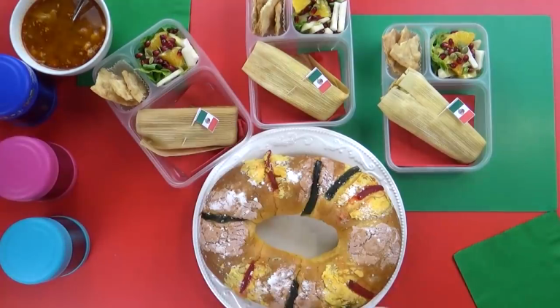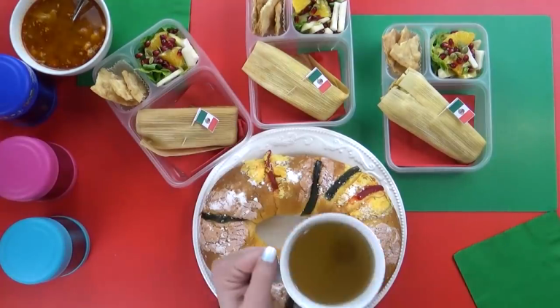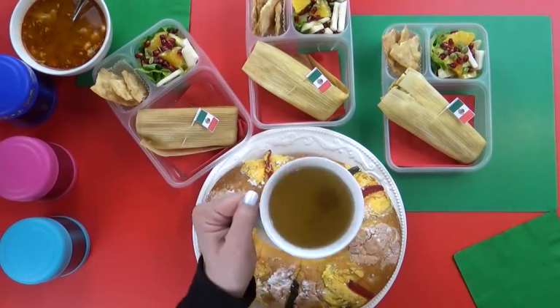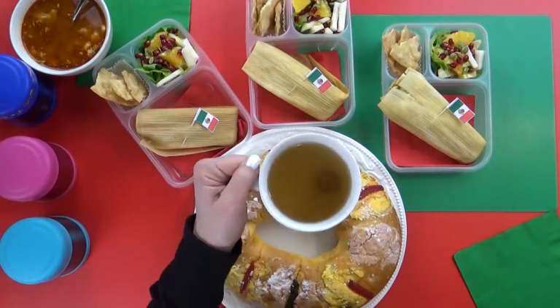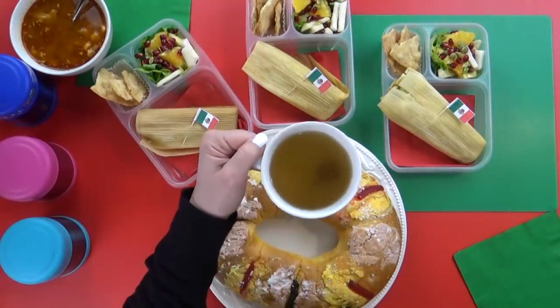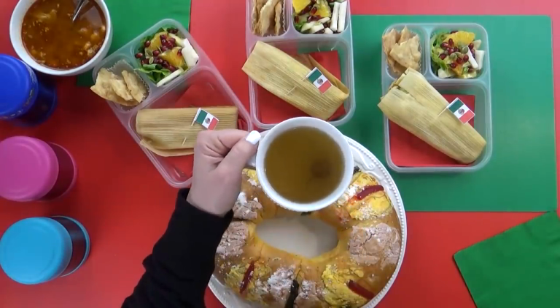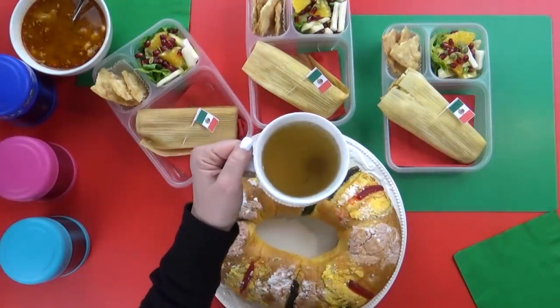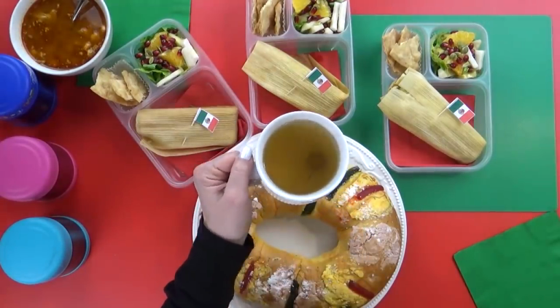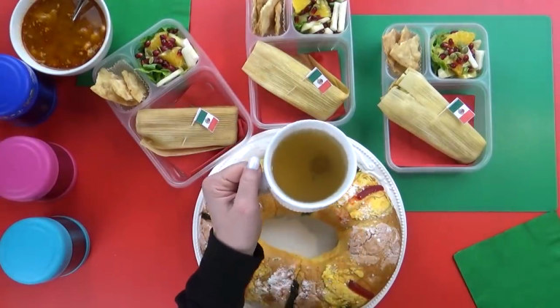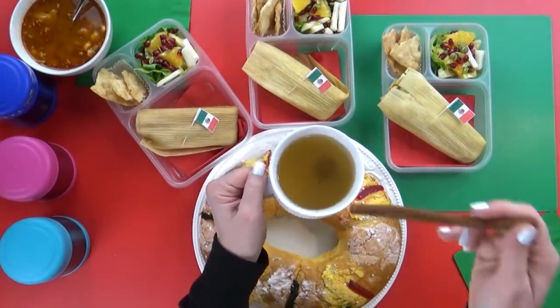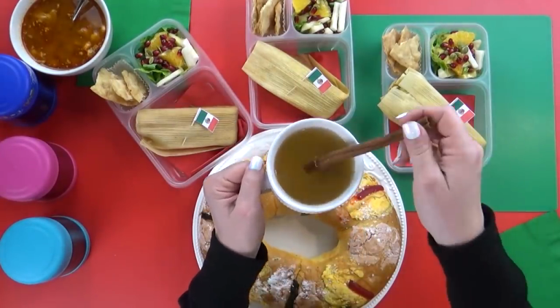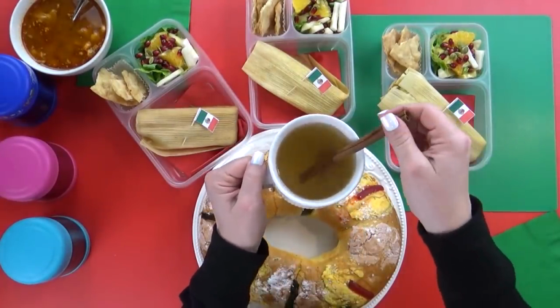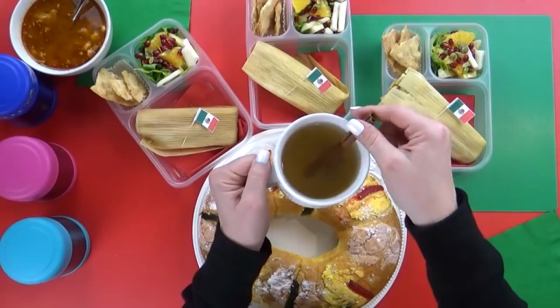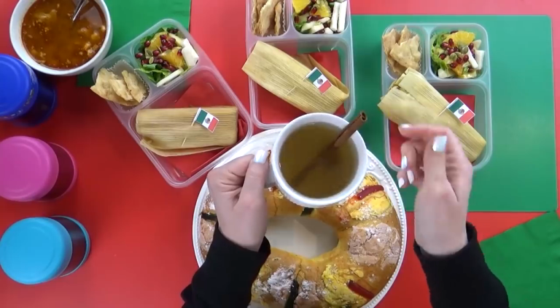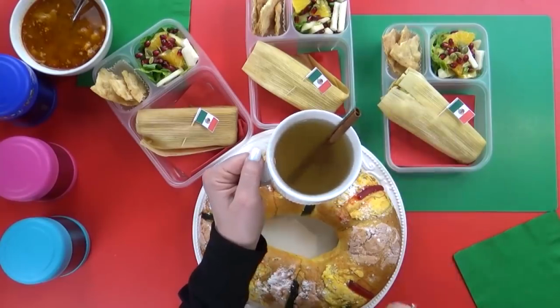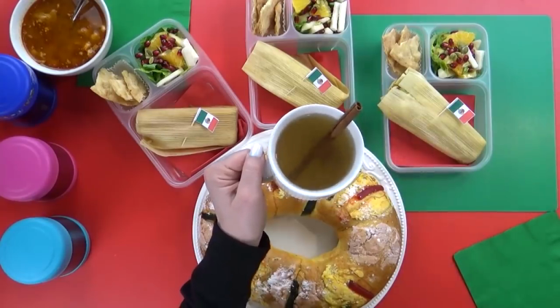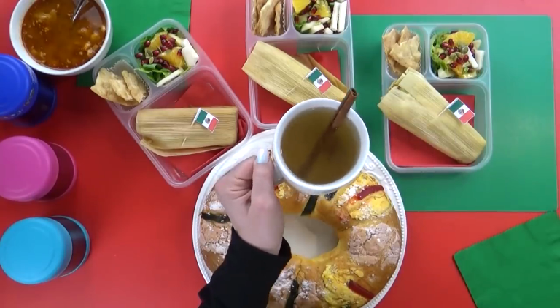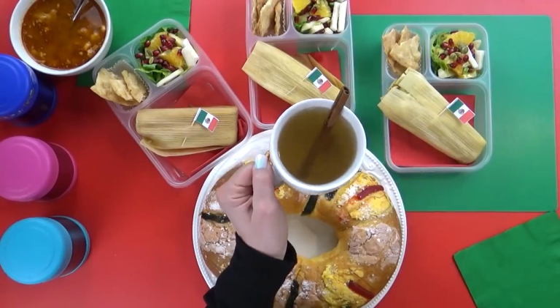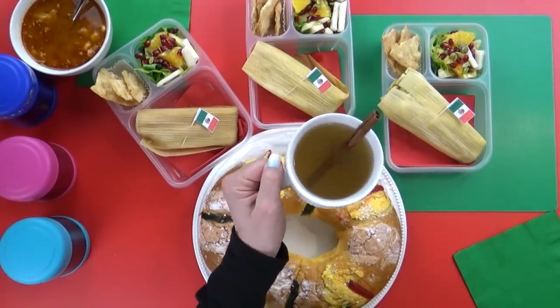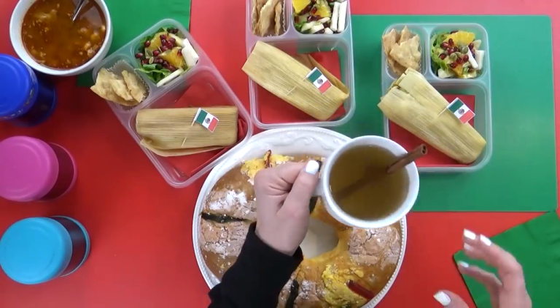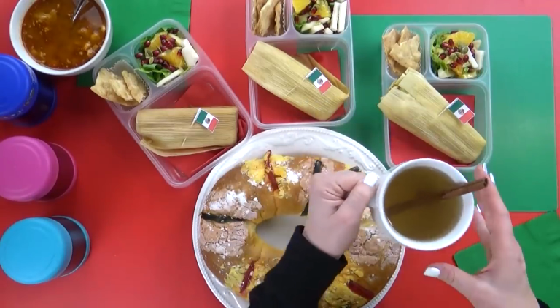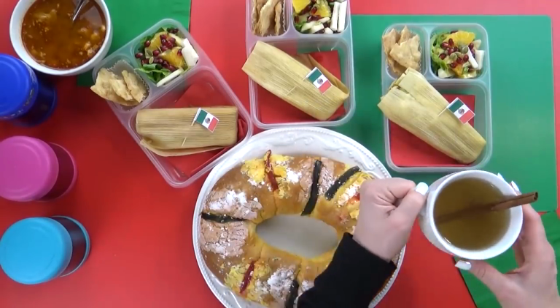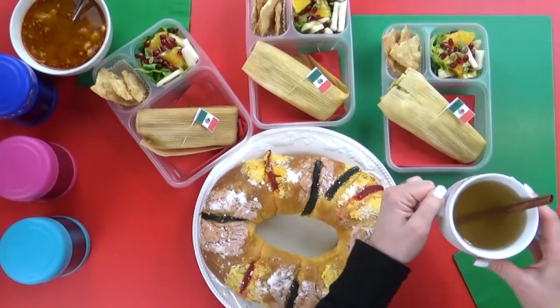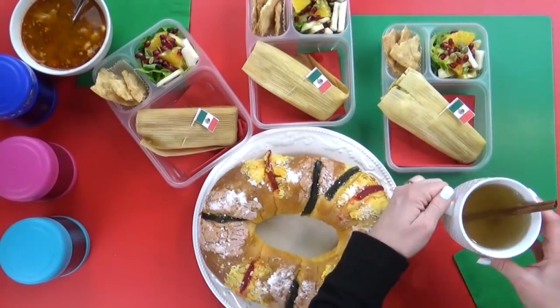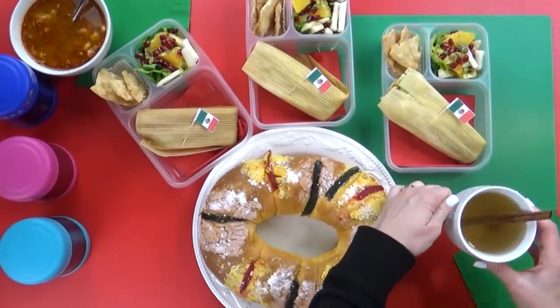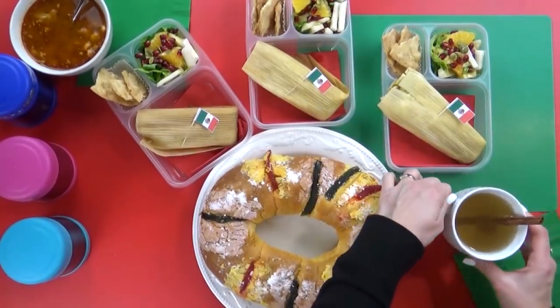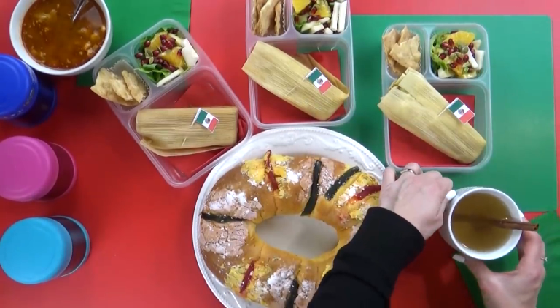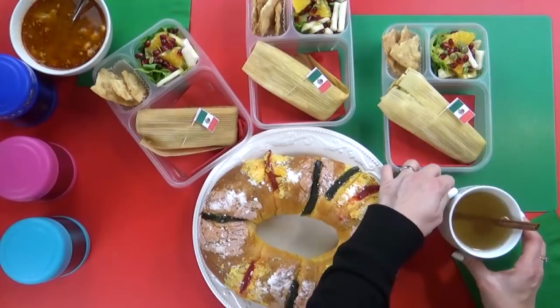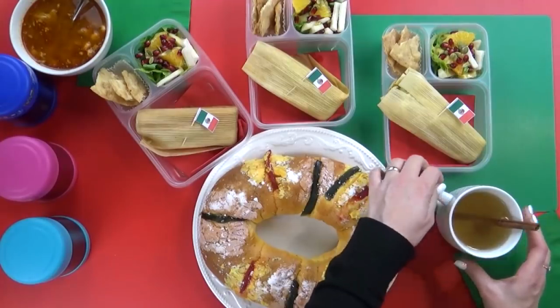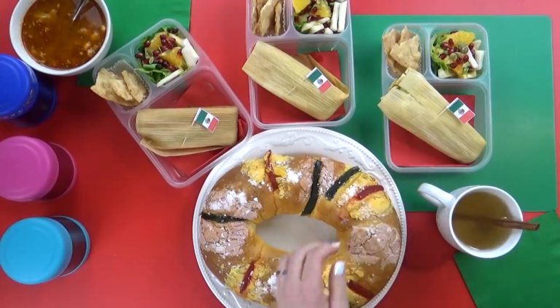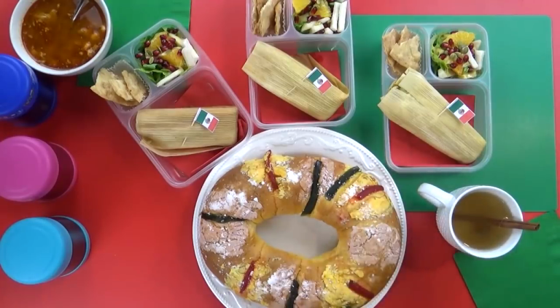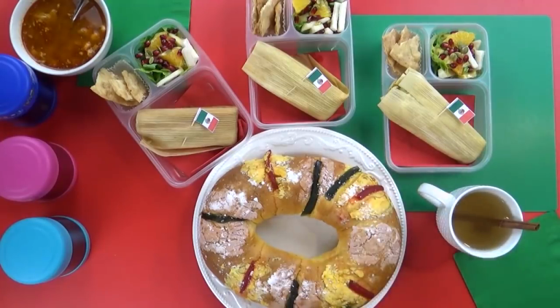The ponche is ready but it's still really hot, so I'm going to let it cool down. I've read that it's traditional to serve it with a cinnamon stick — and I have to say, it smelled really good.